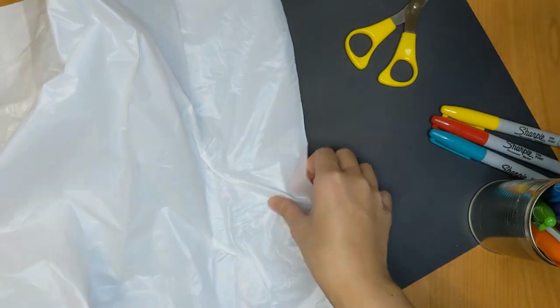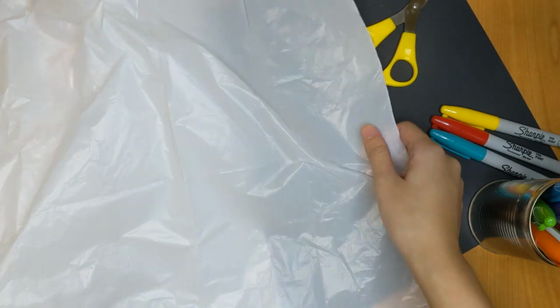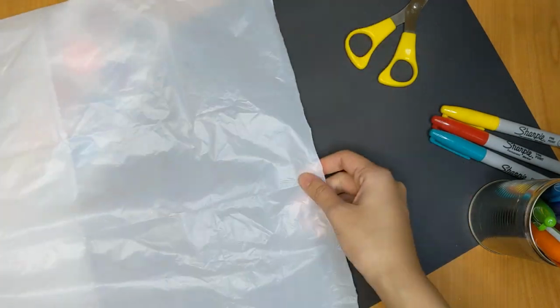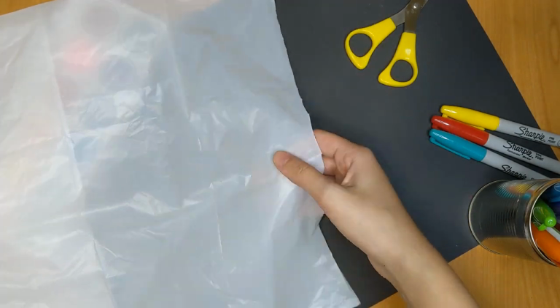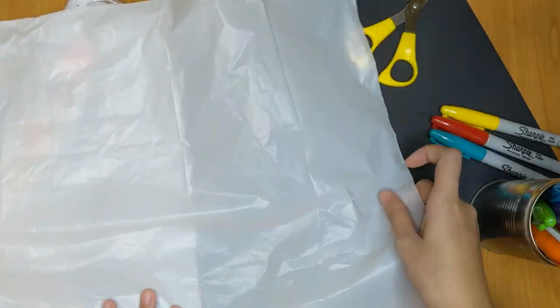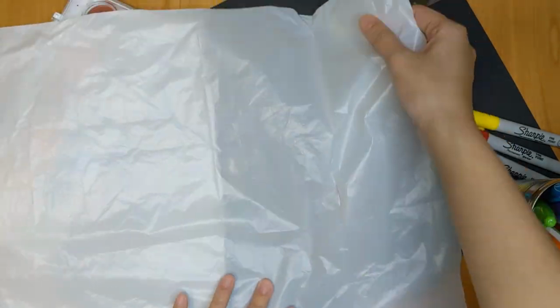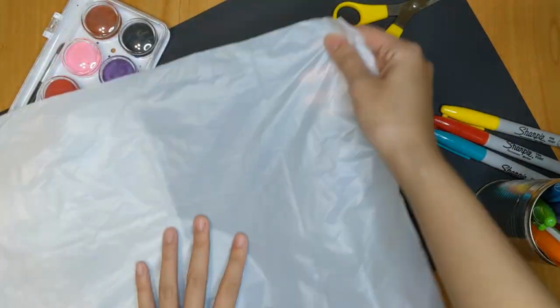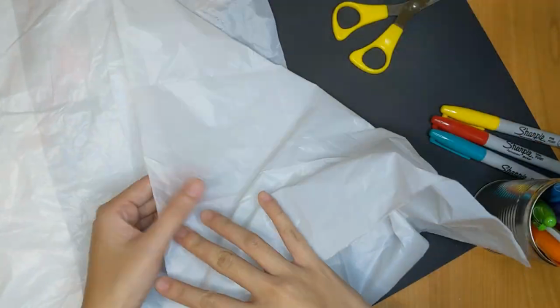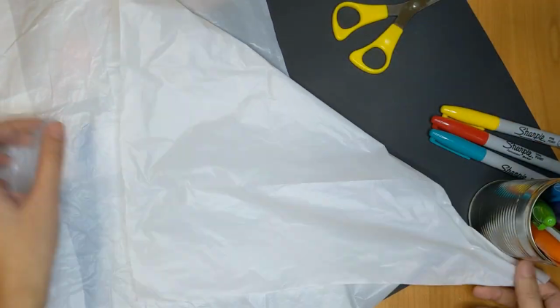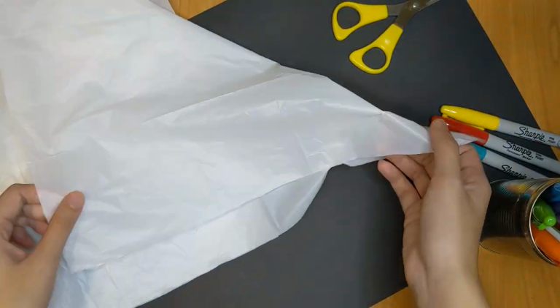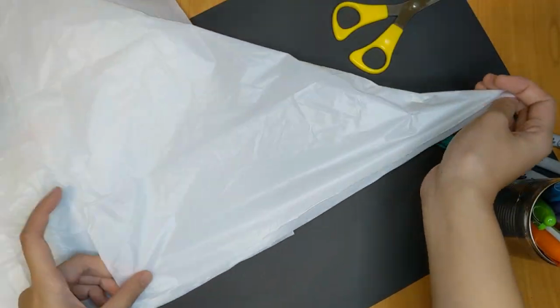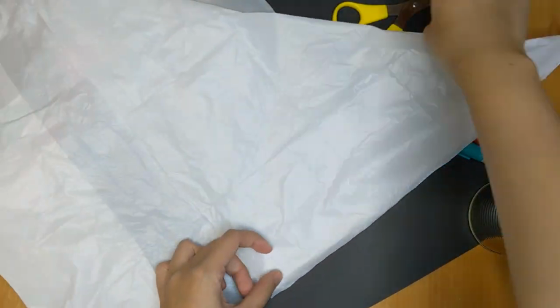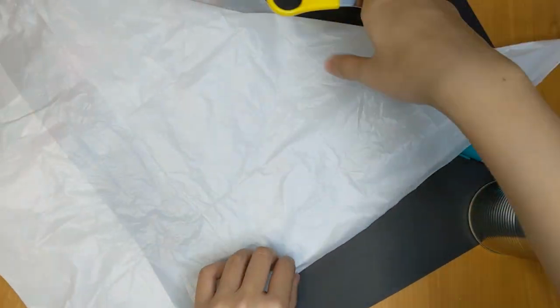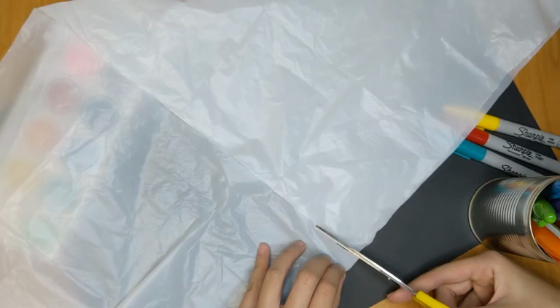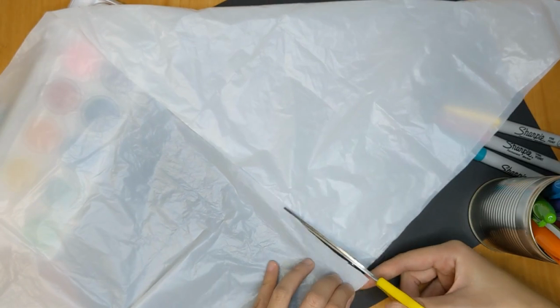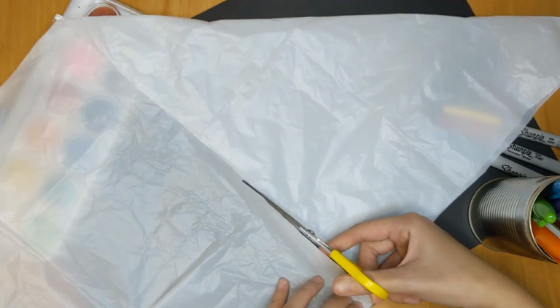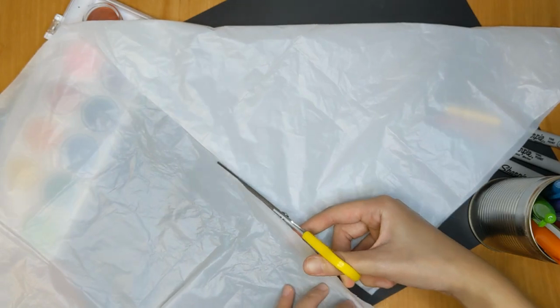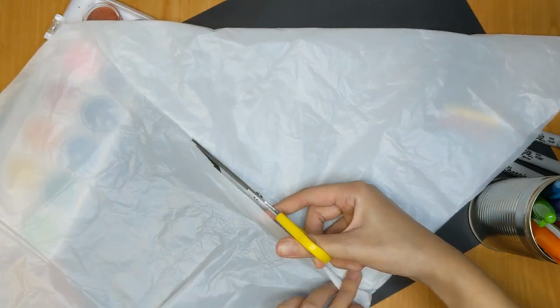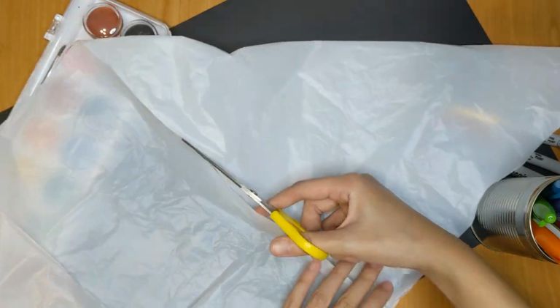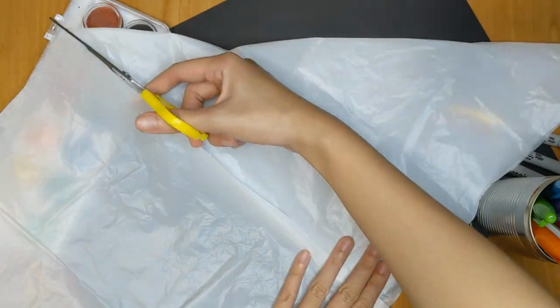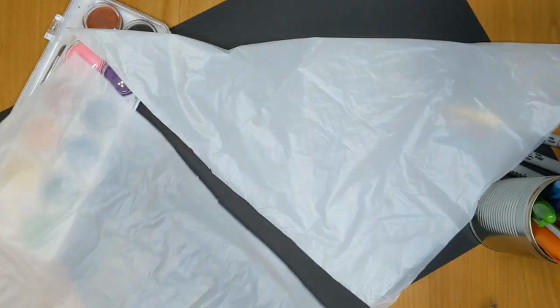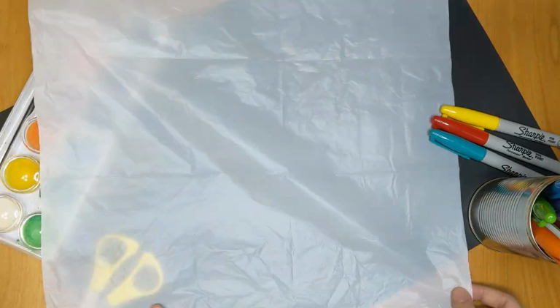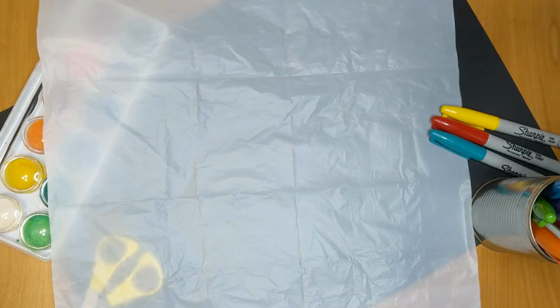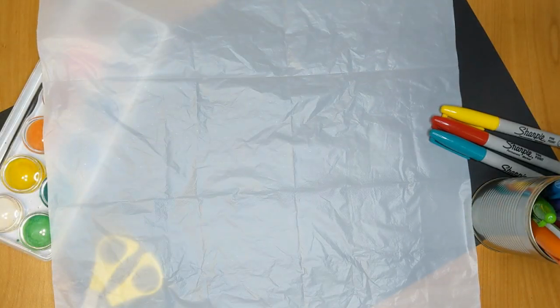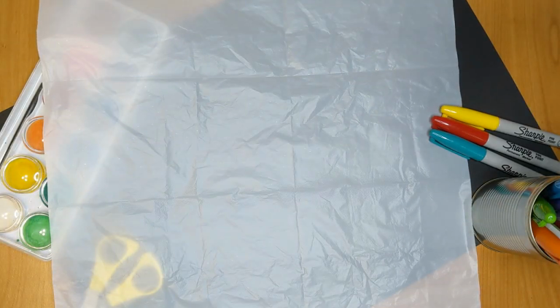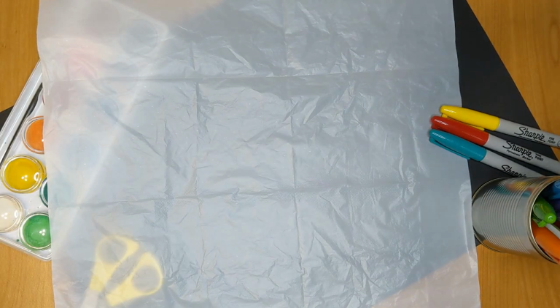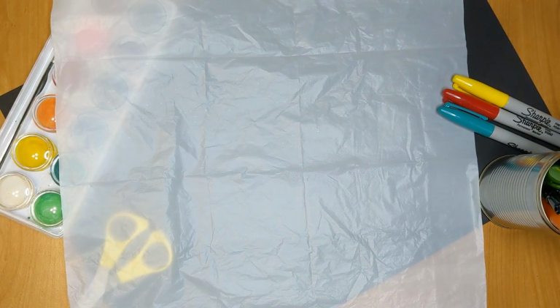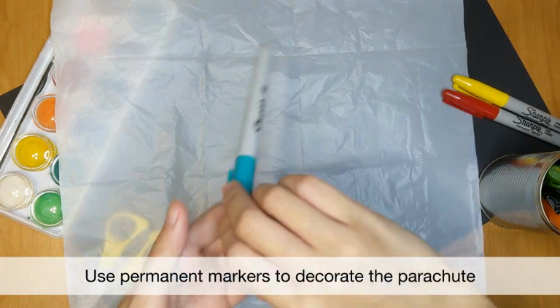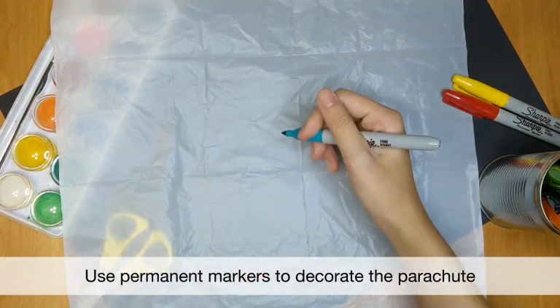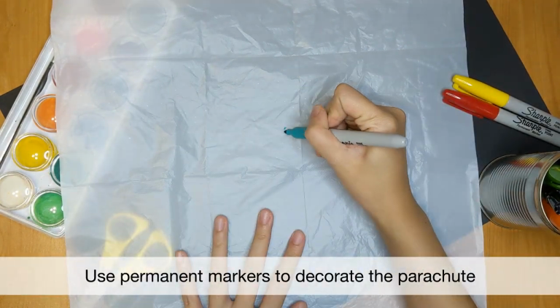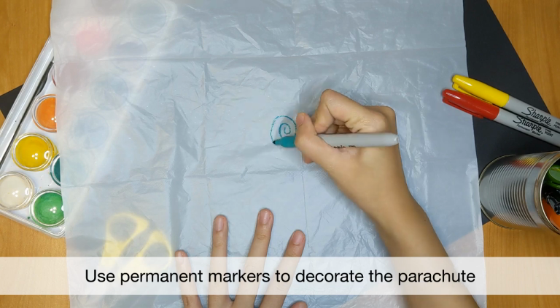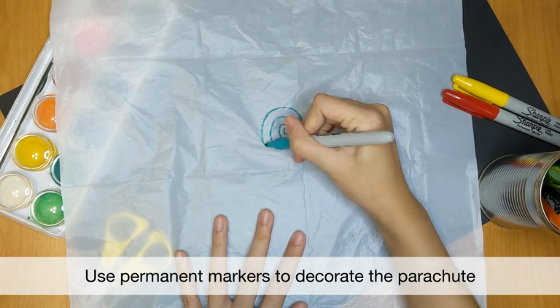To make a square, we will bring this corner to line up with the bottom here and cut along this line to make a perfect square. And there you have your parachute. You can use permanent colour markers to decorate your parachute.